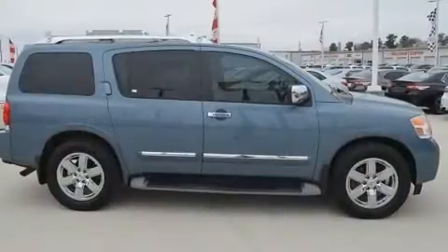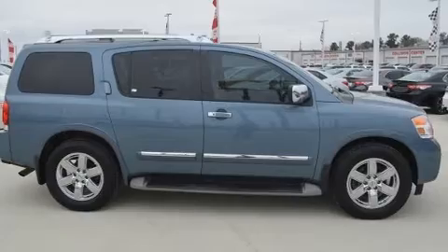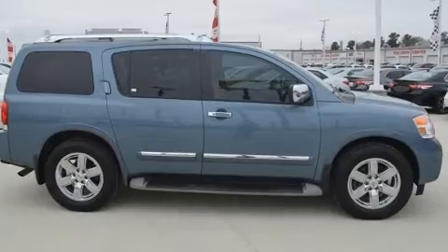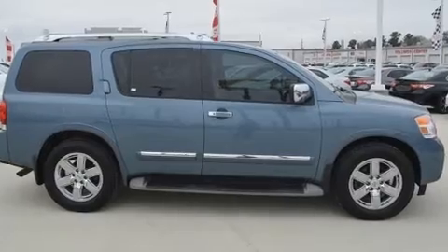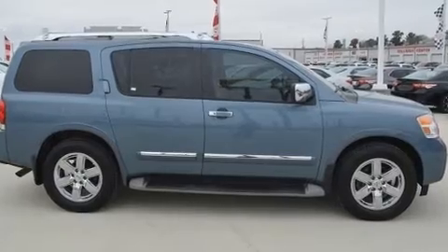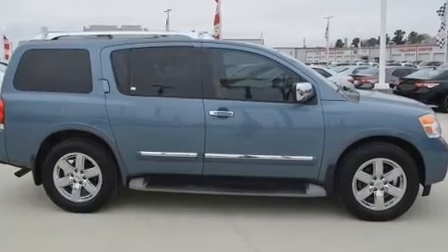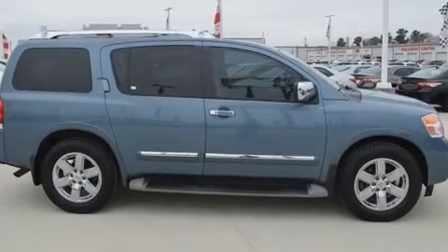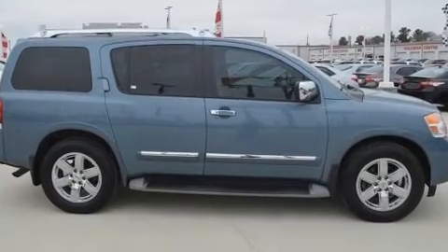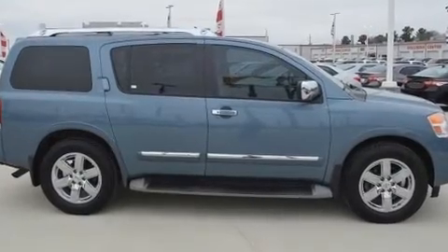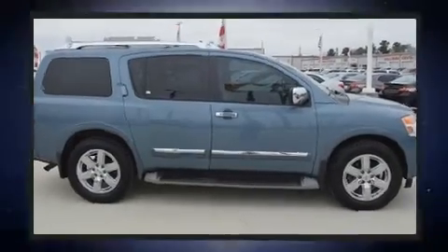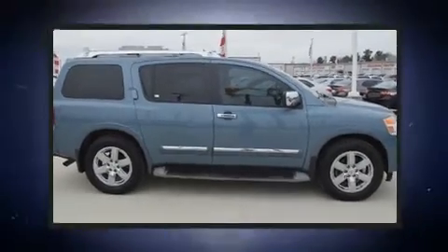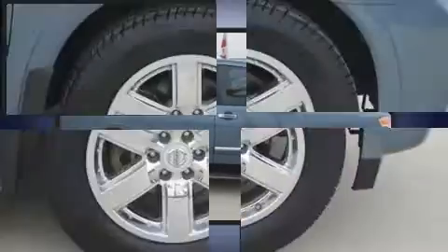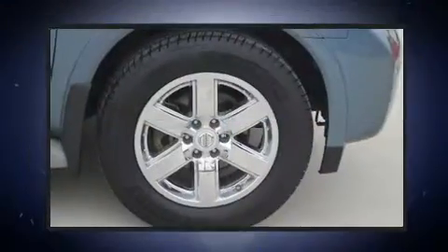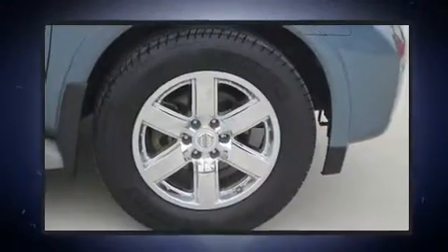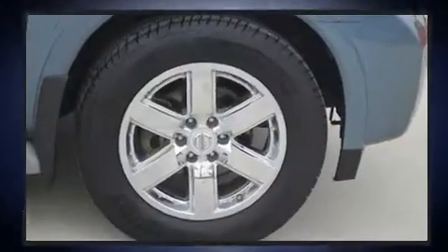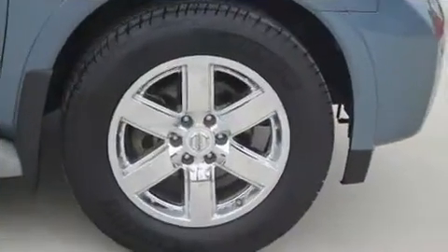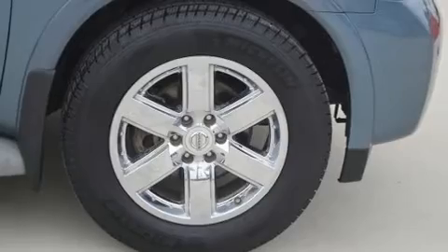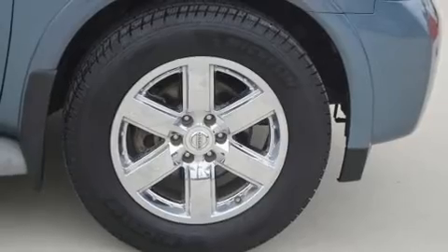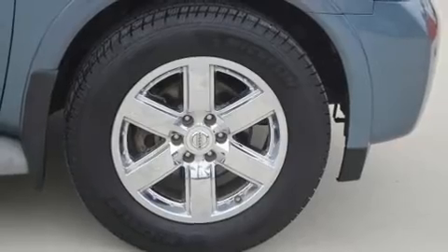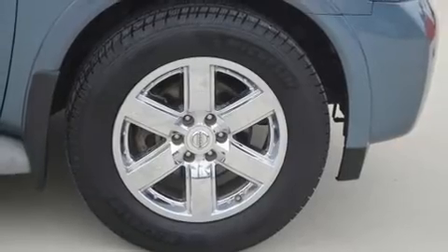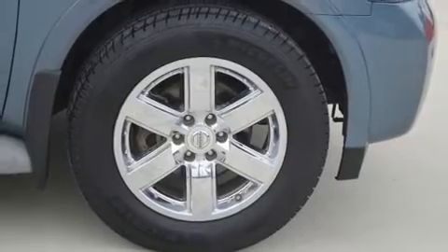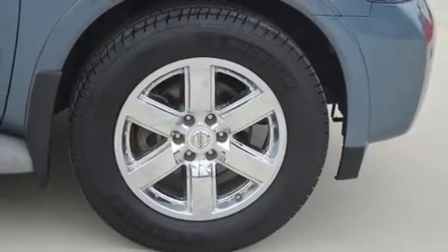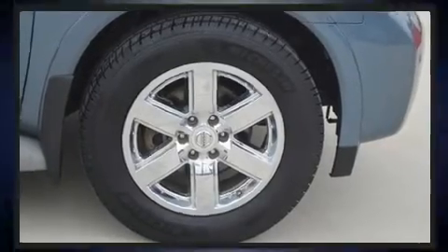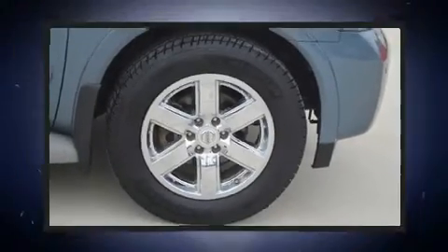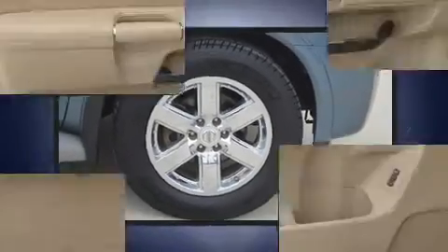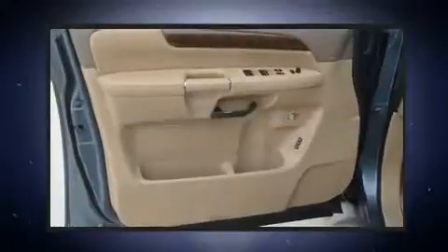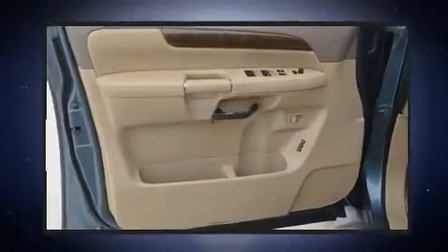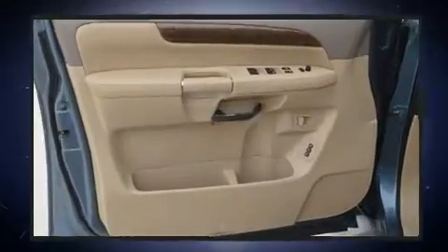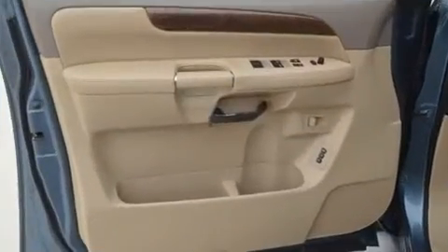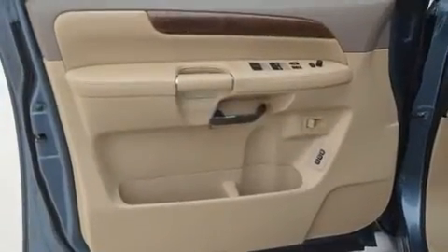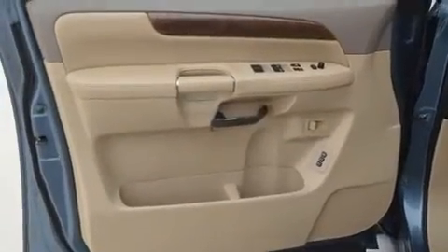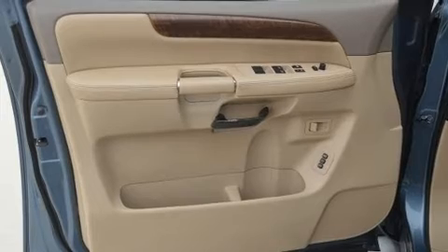12 speakers ensure optimal sound no matter where you're seated. Rear LCD monitors provide entertainment that your passengers will appreciate no matter how far the drive.